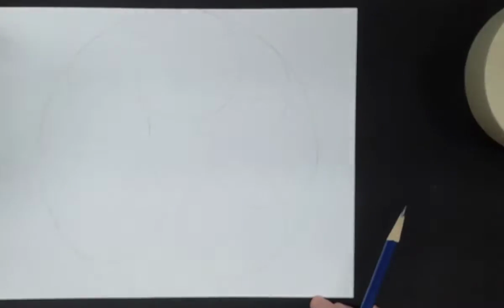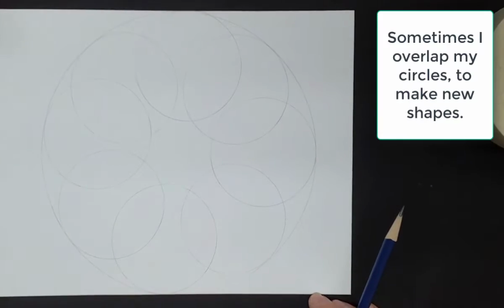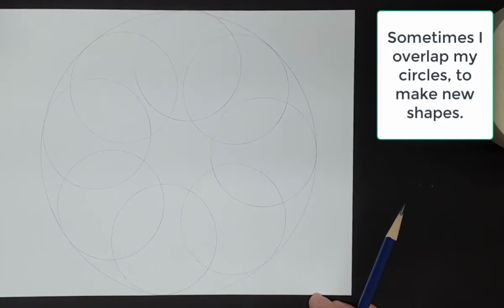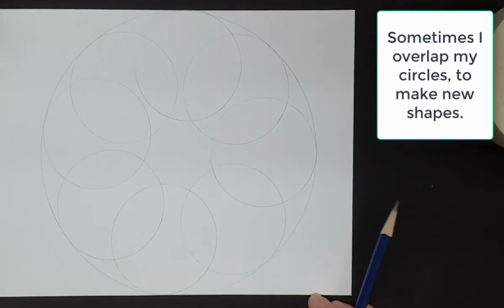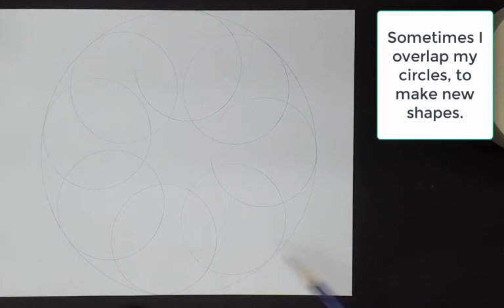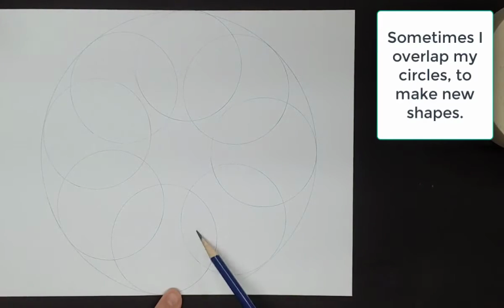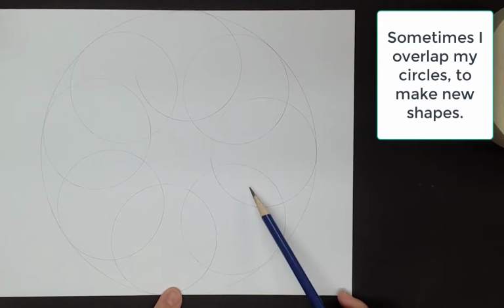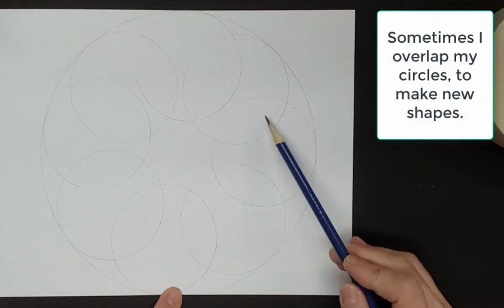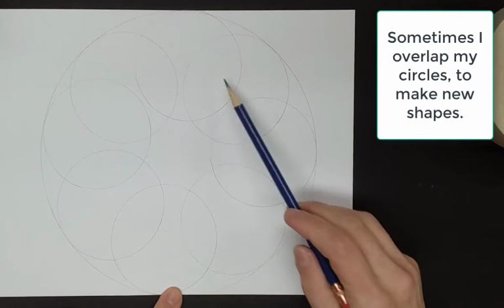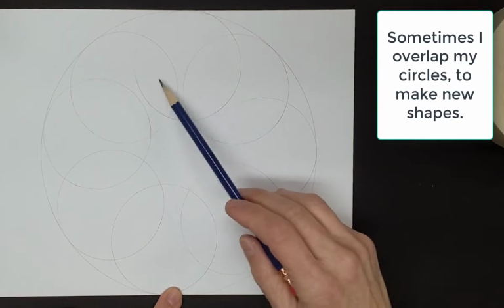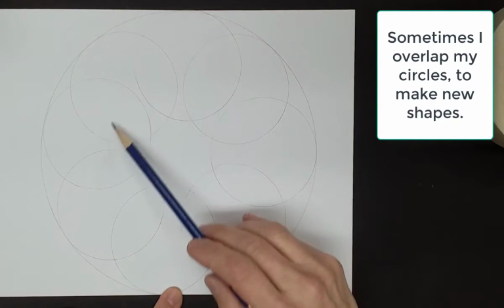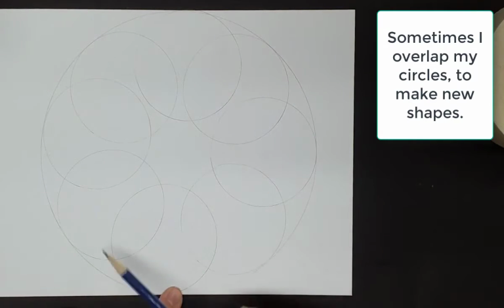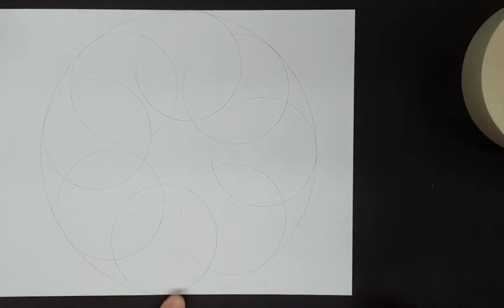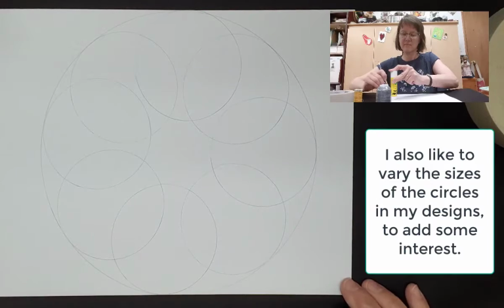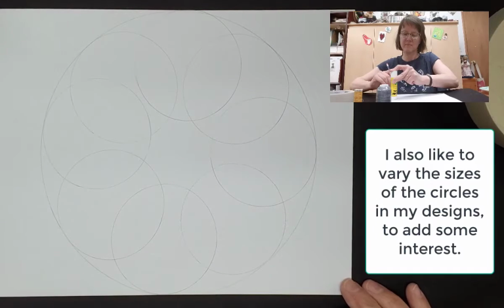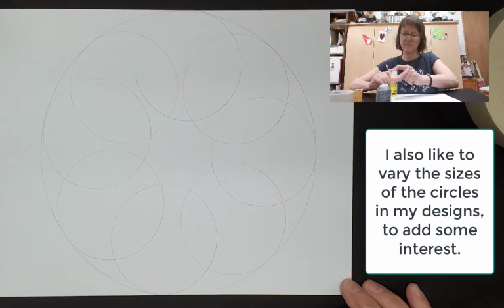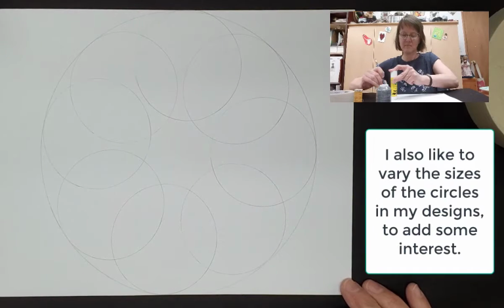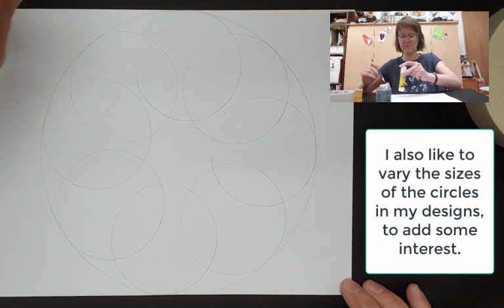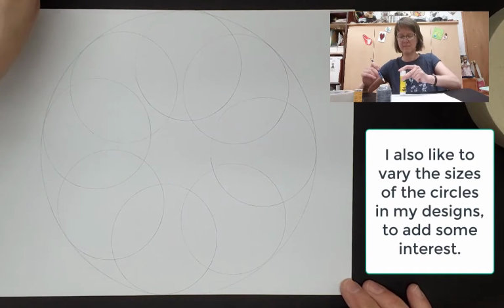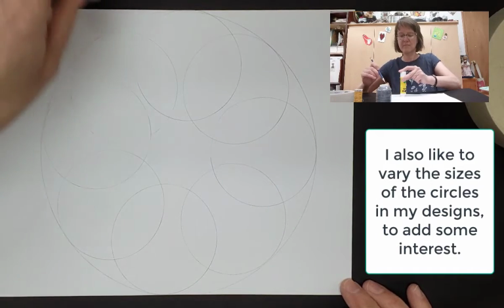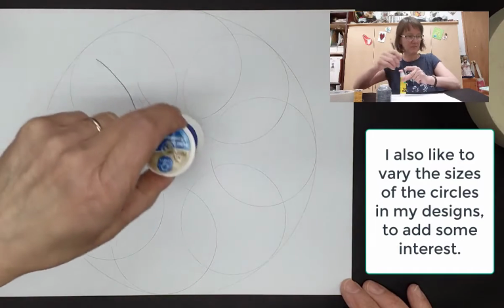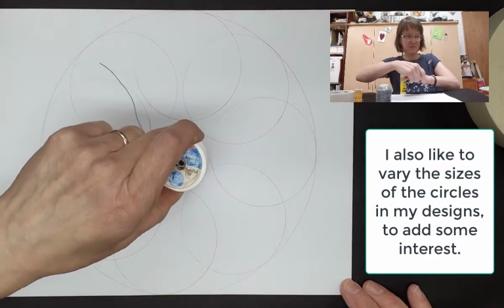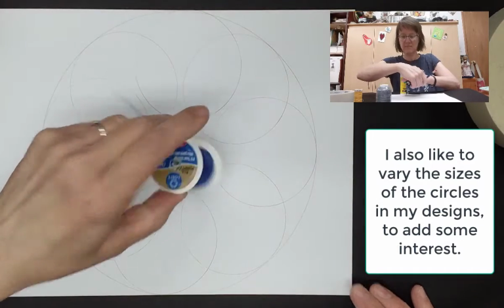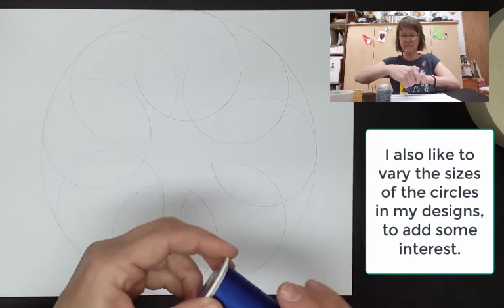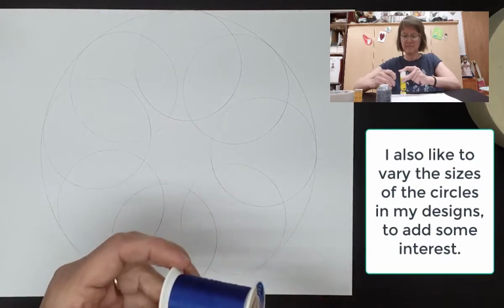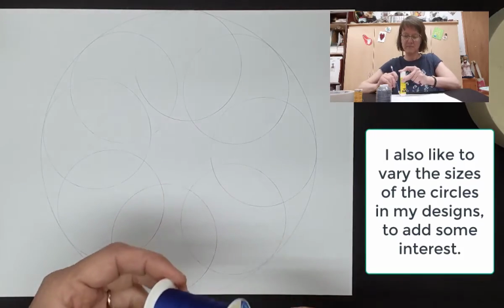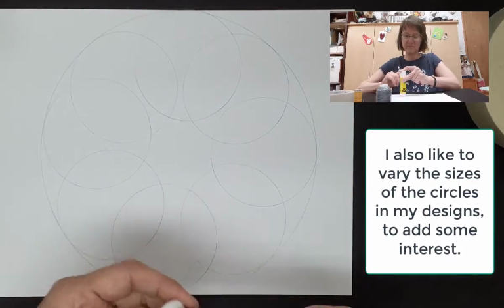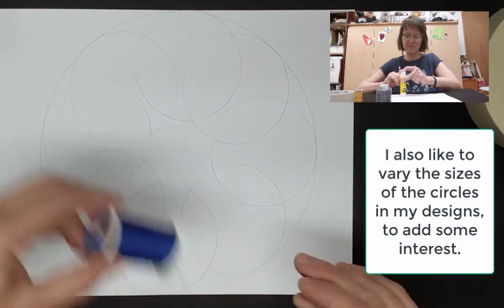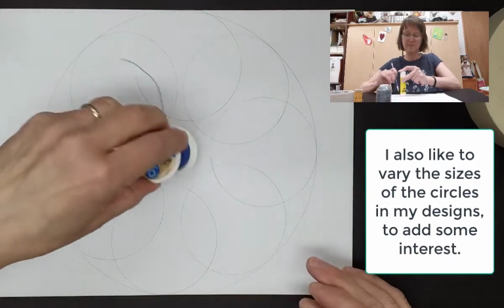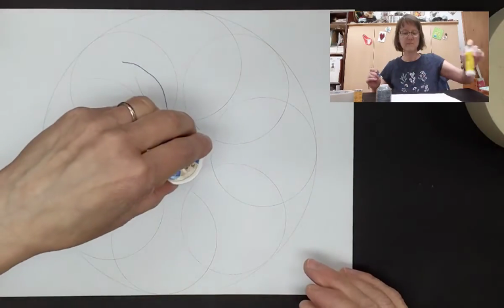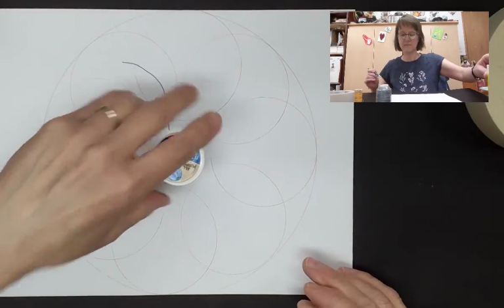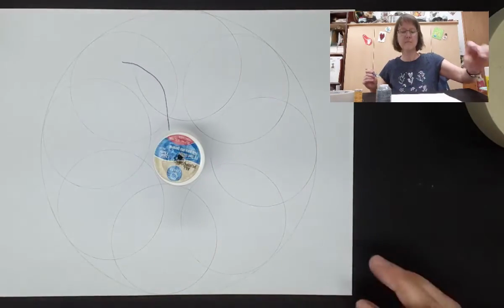I find that by overlapping my circles, I get some other shapes in there which are really fun to play with later. I also like to vary the sizes of the circles that I use — use big ones and small ones — because that adds a little bit more interest to my page.